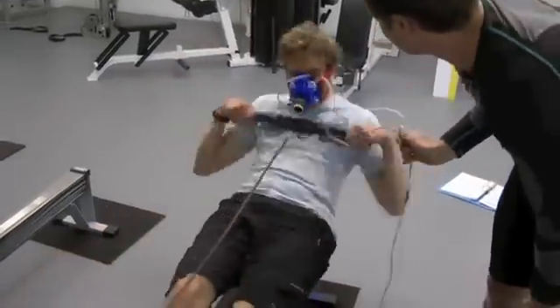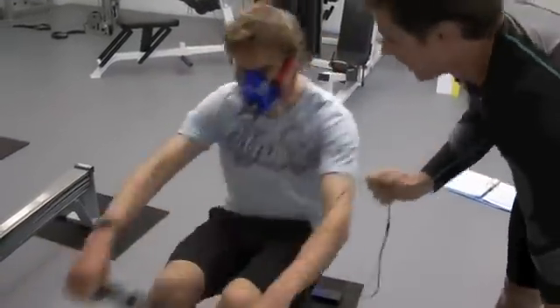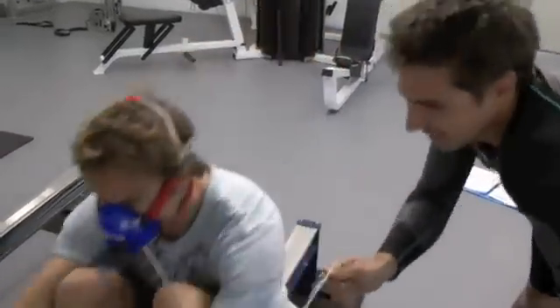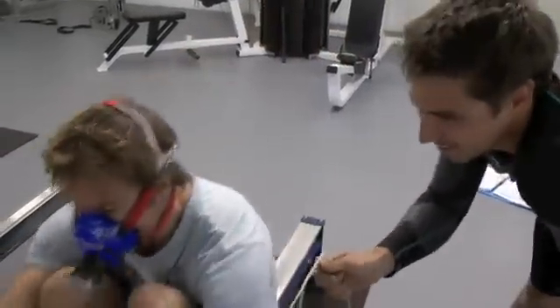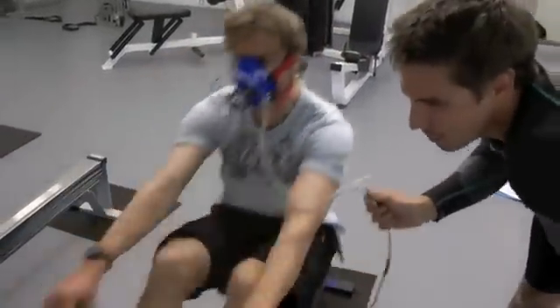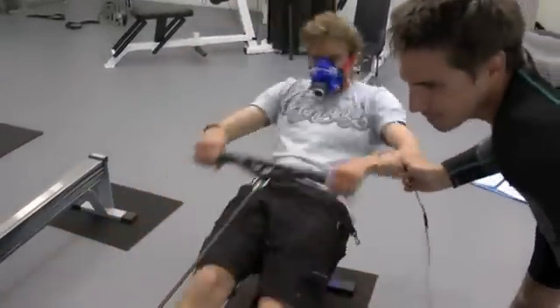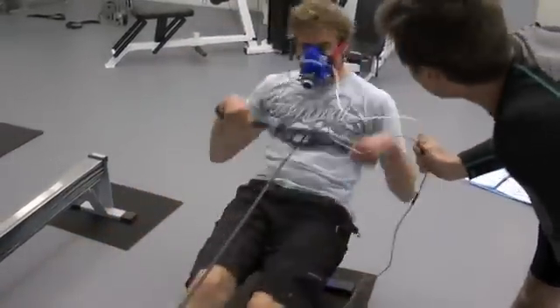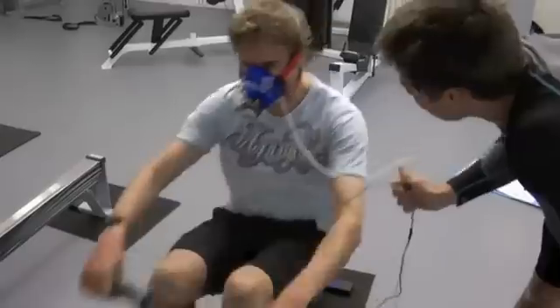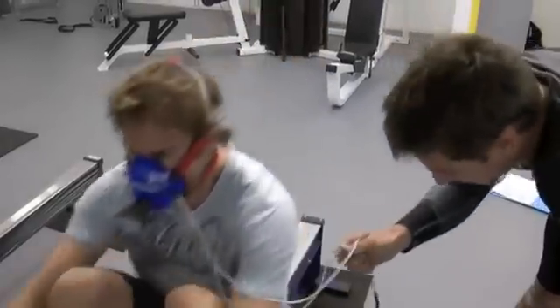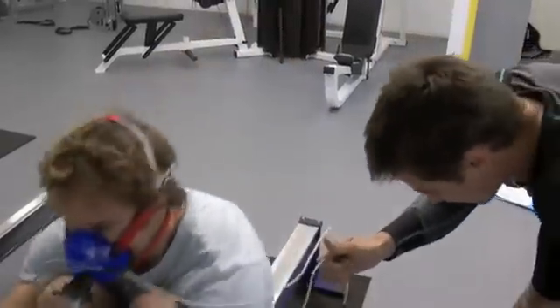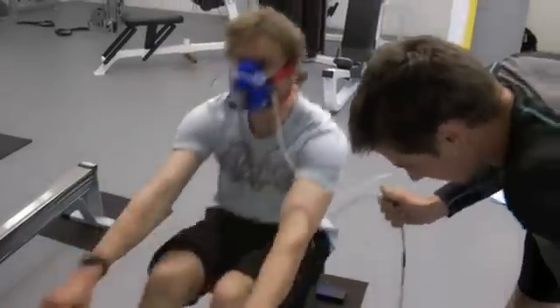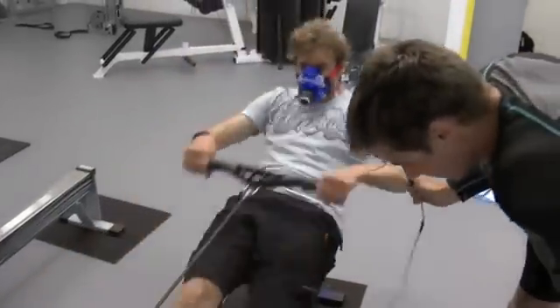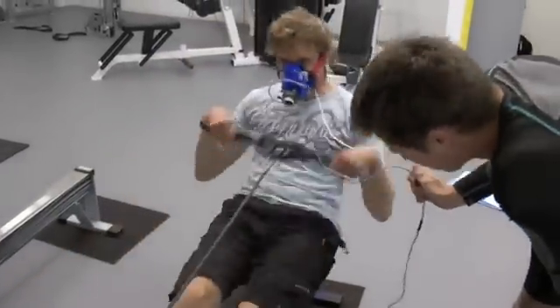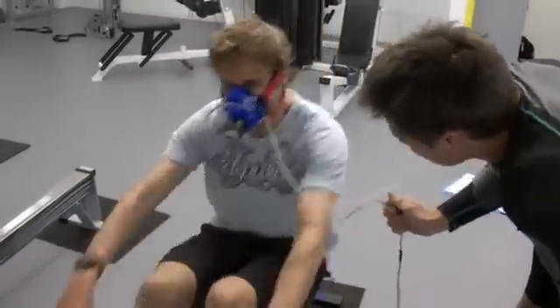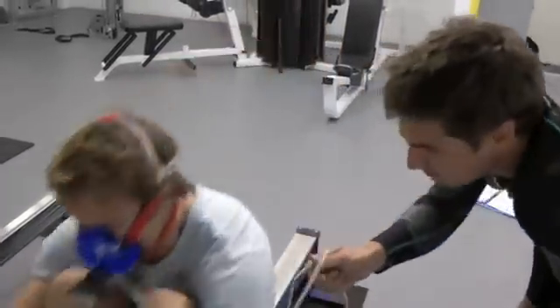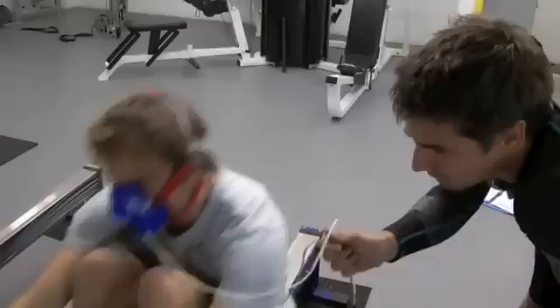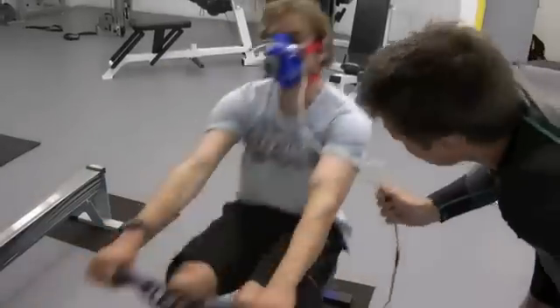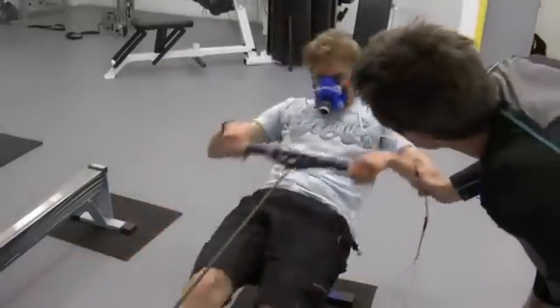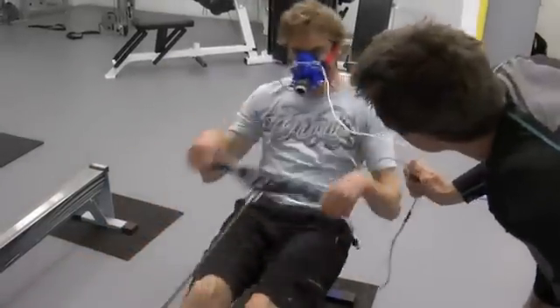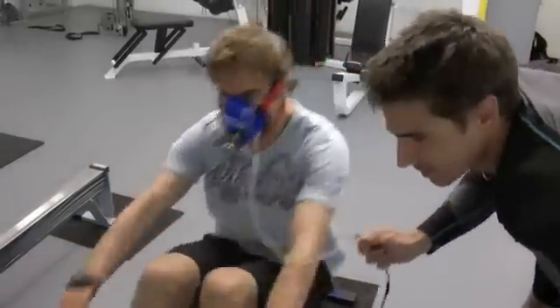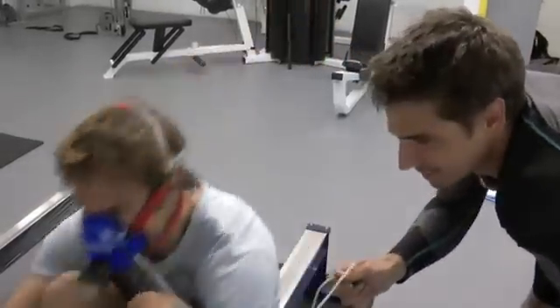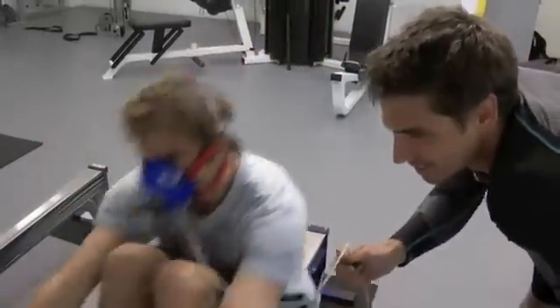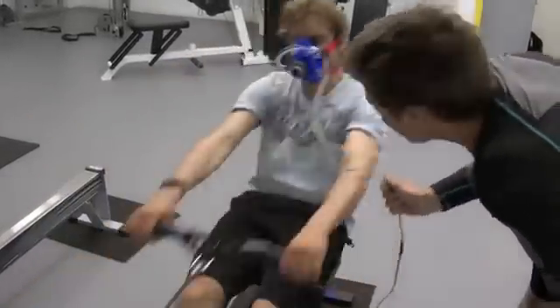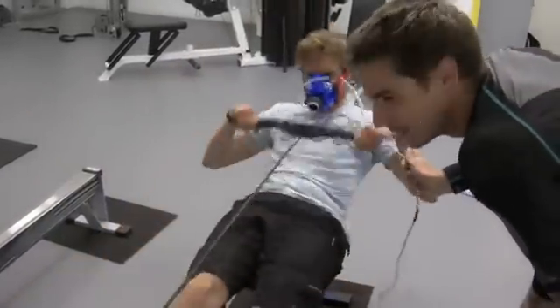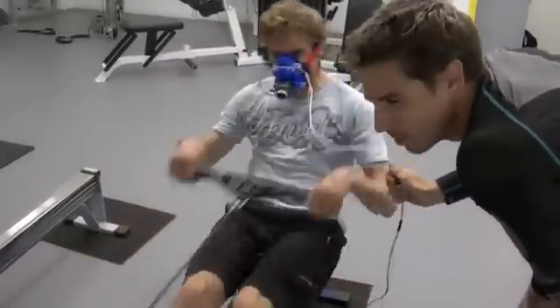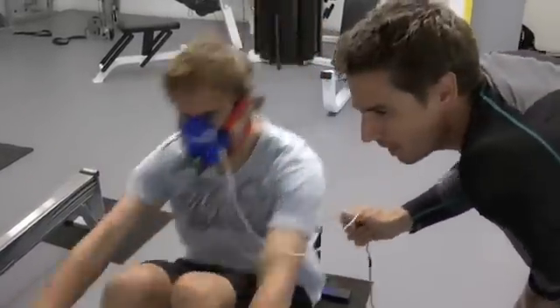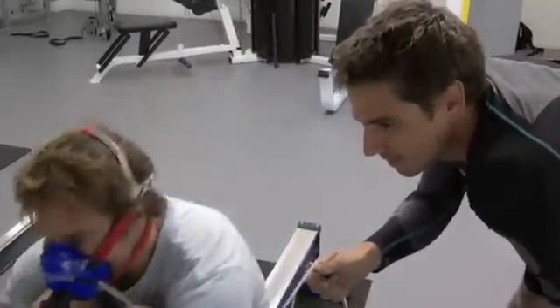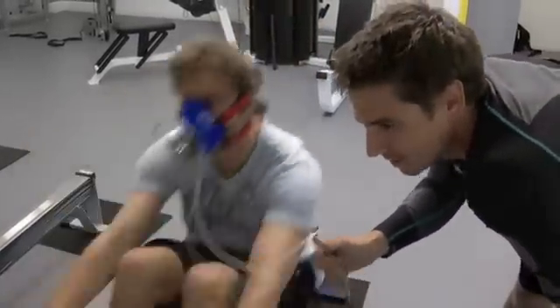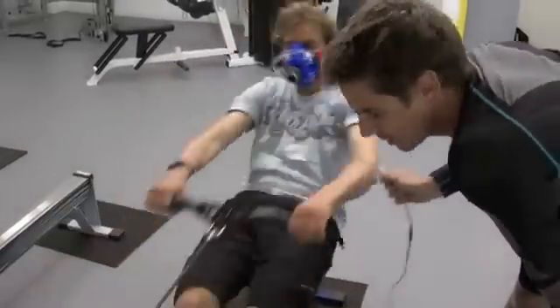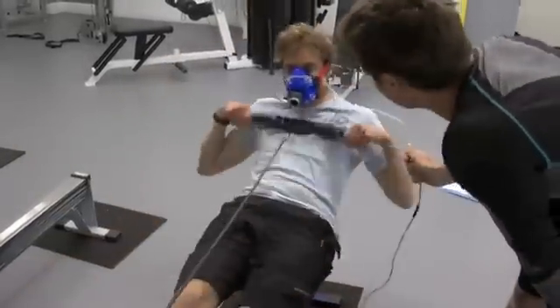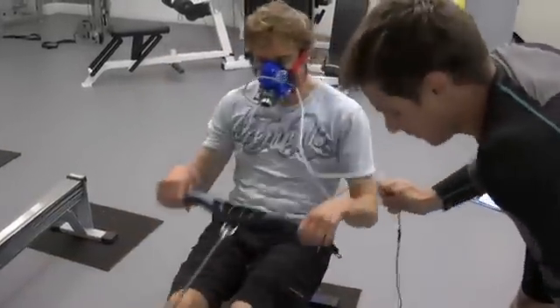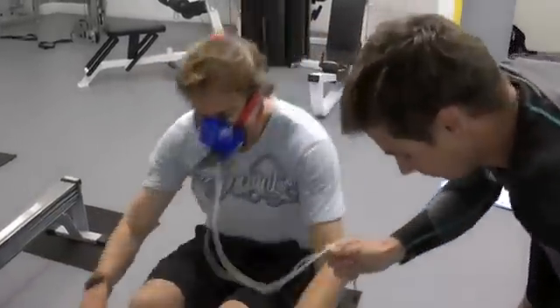Come on Simon, push it out. 10 seconds. Really hard, really hard. Keep it going, keep it going. Harder! Harder! Come on now. Harder than that. Keep it going. Well done.